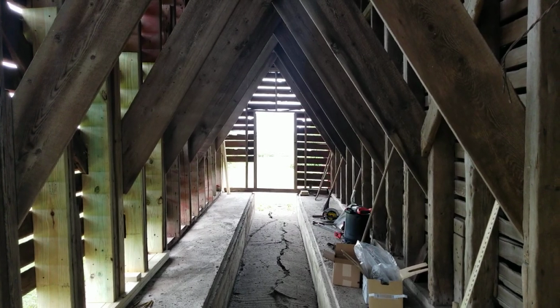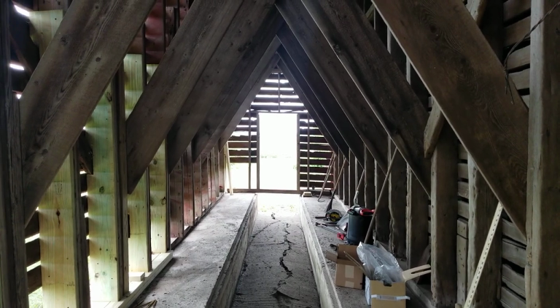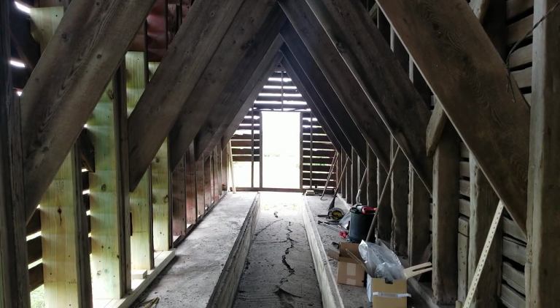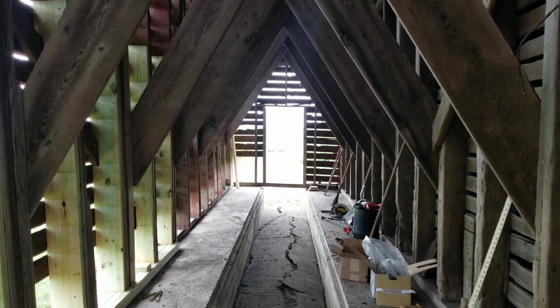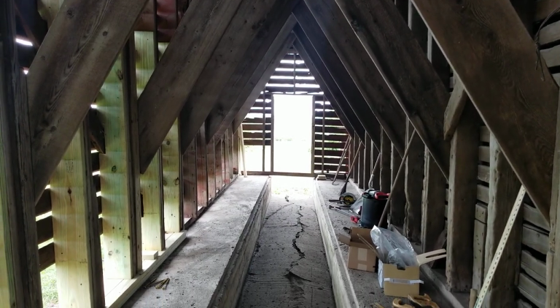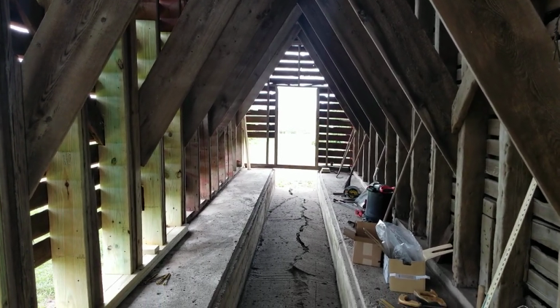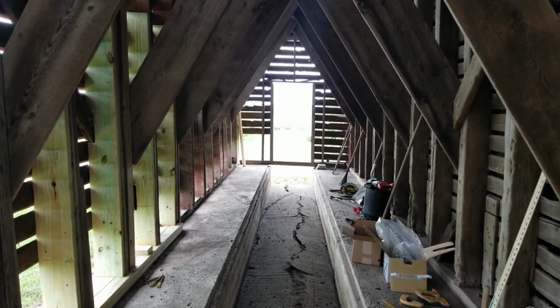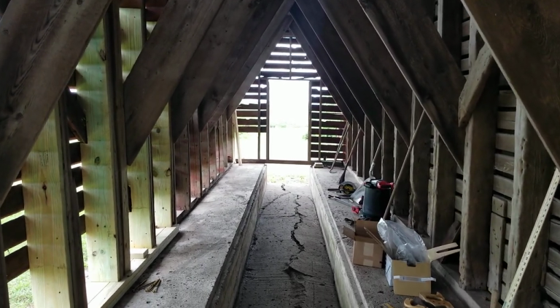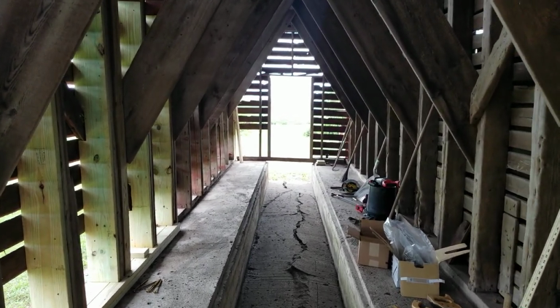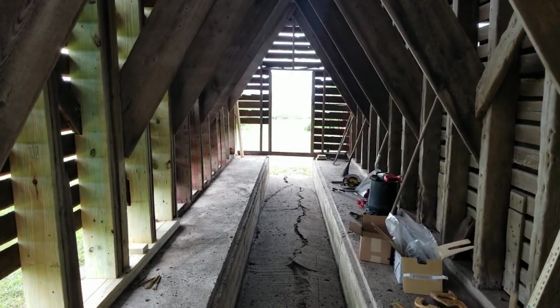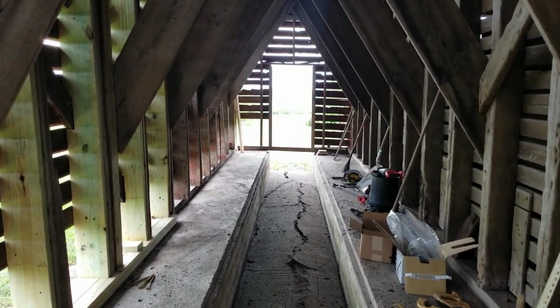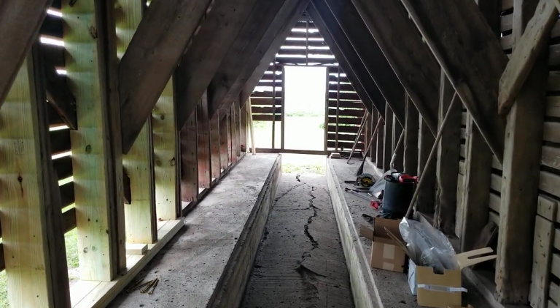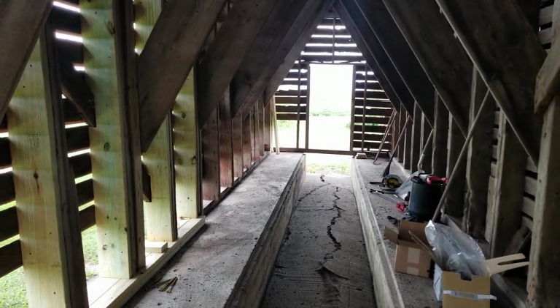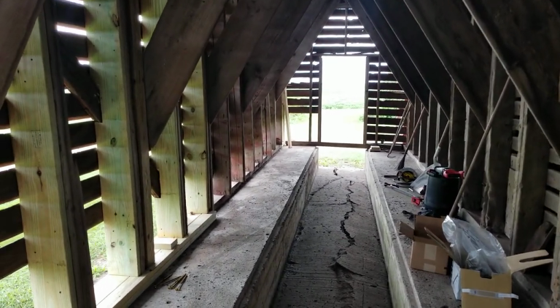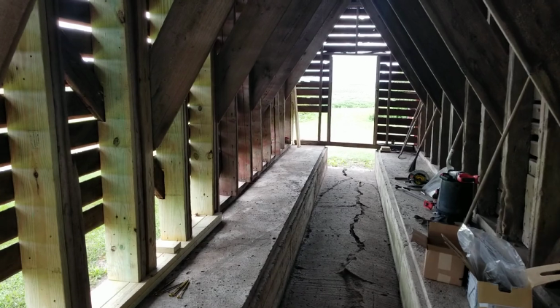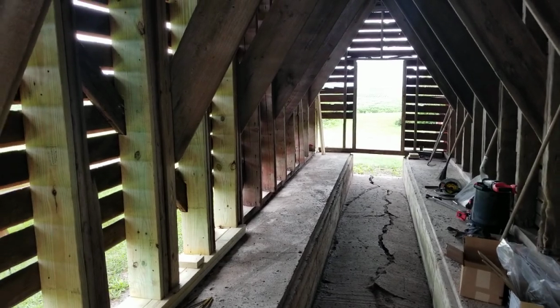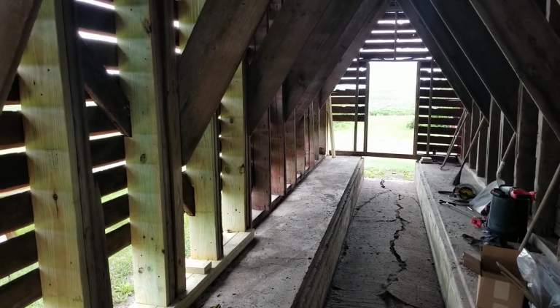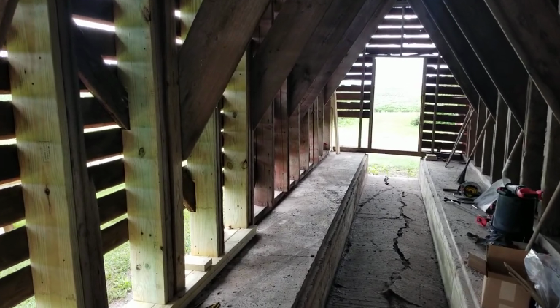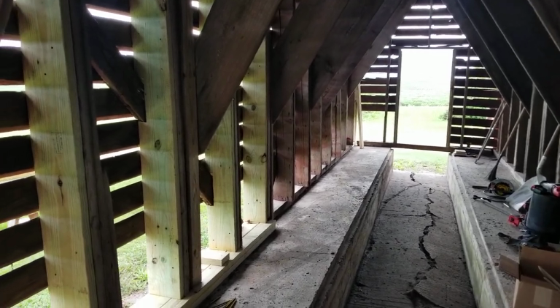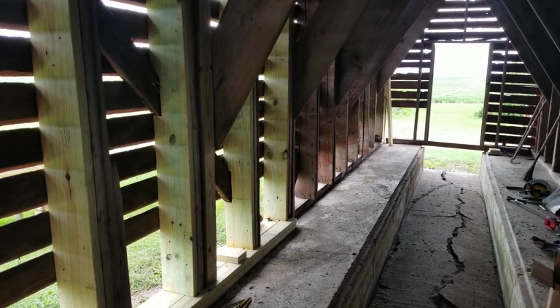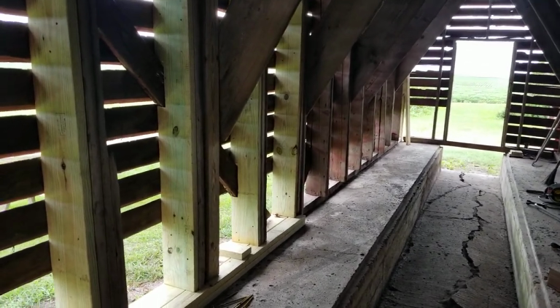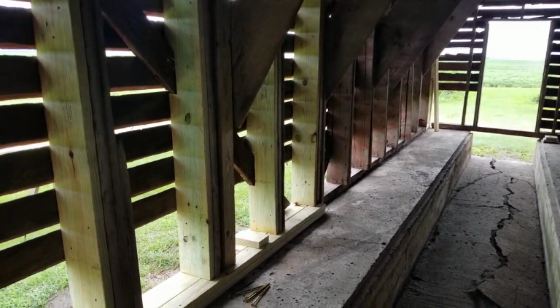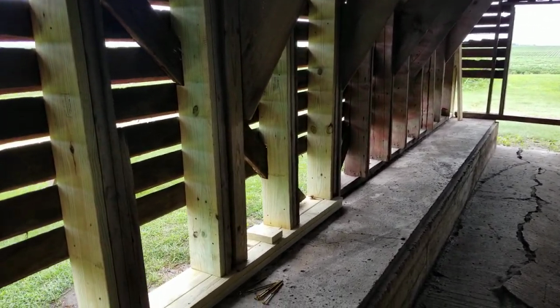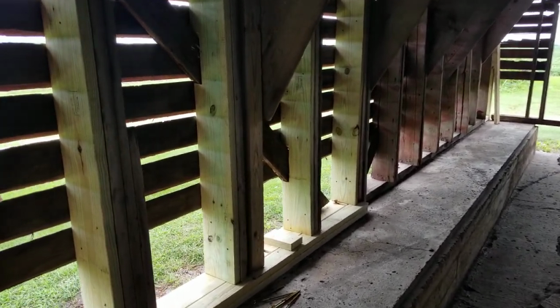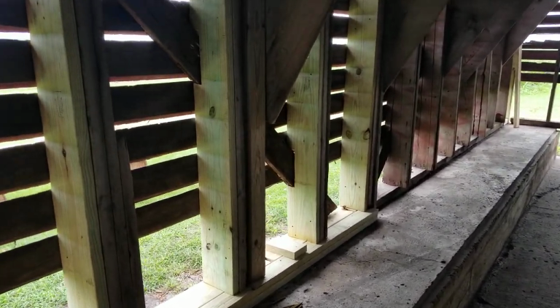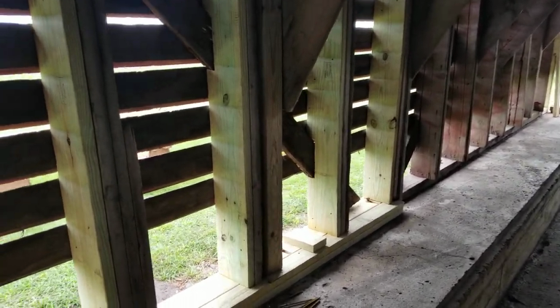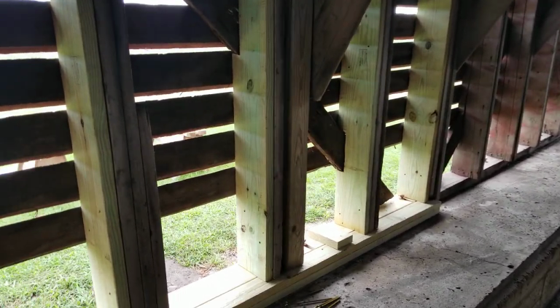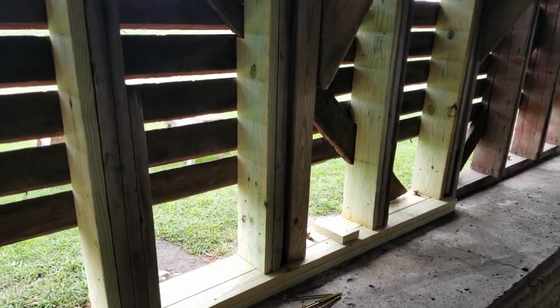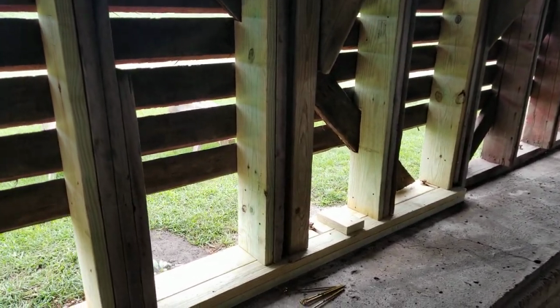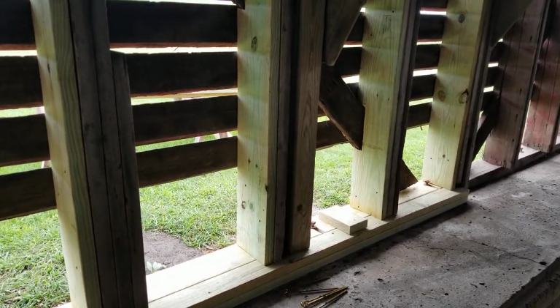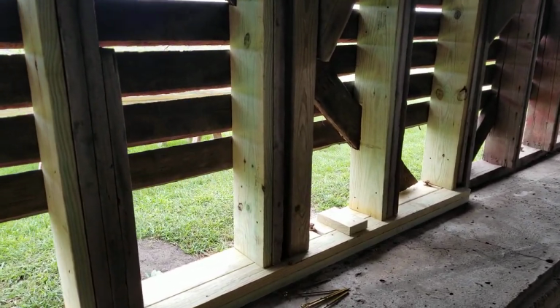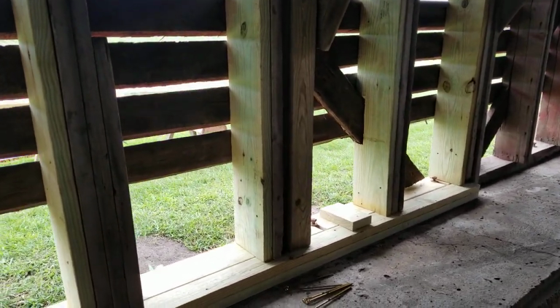Here's an update on the Halsney Farm Corn Crib Restoration Project we've been working on the last couple days.